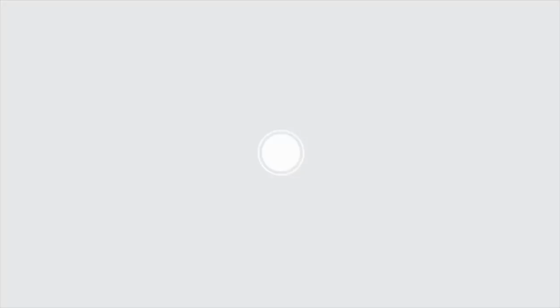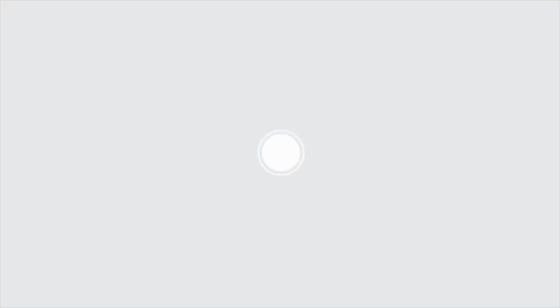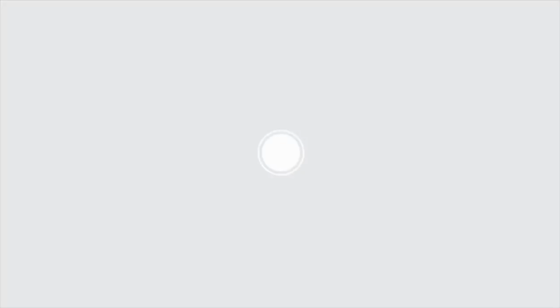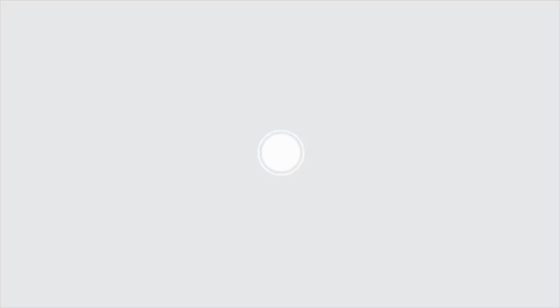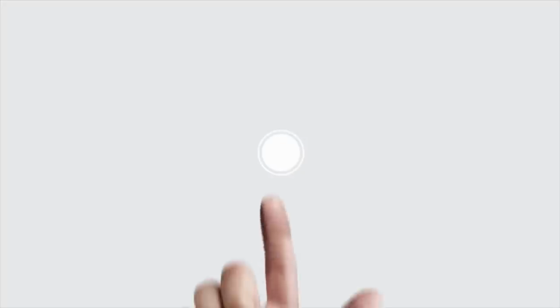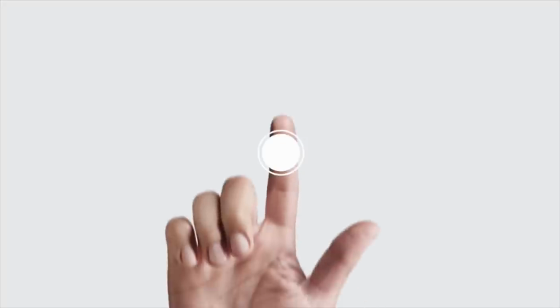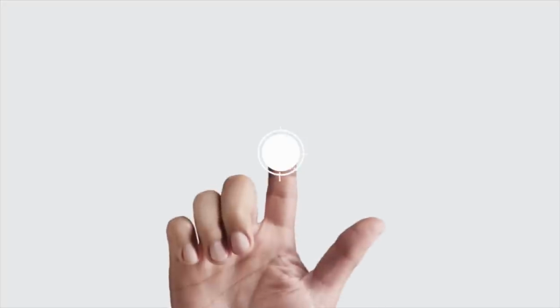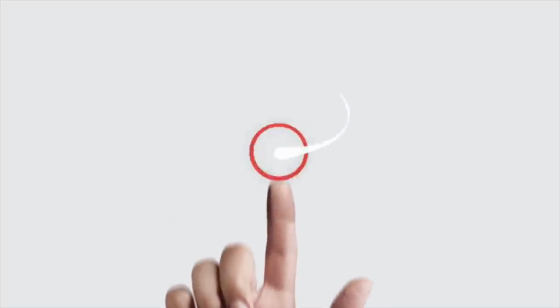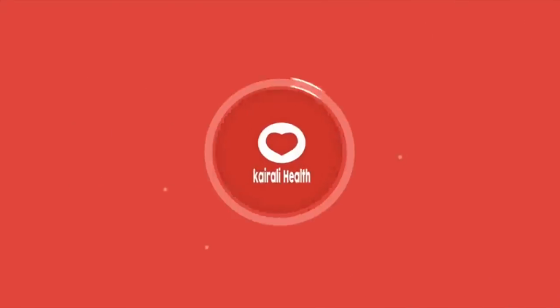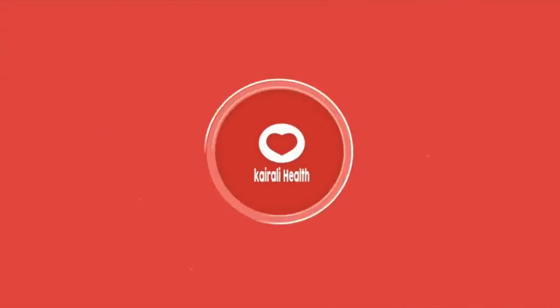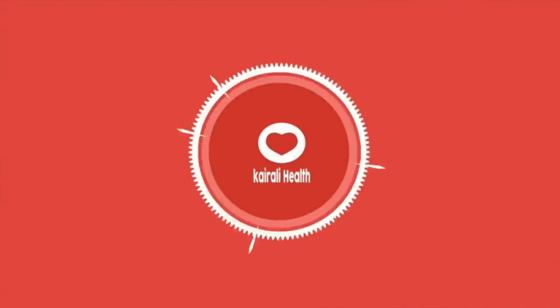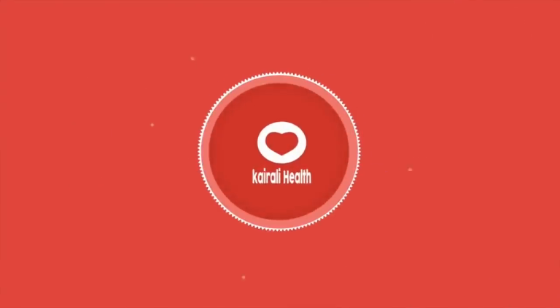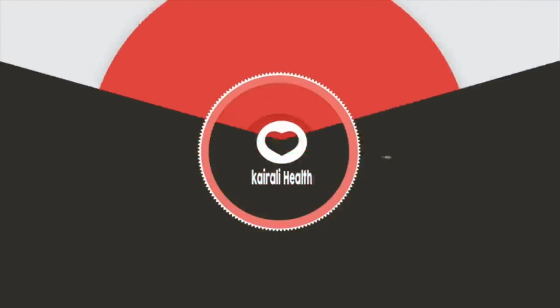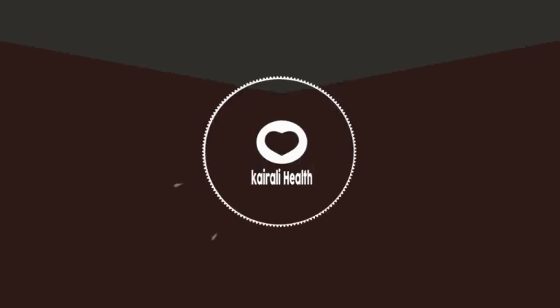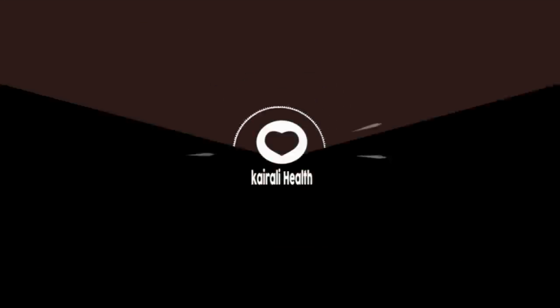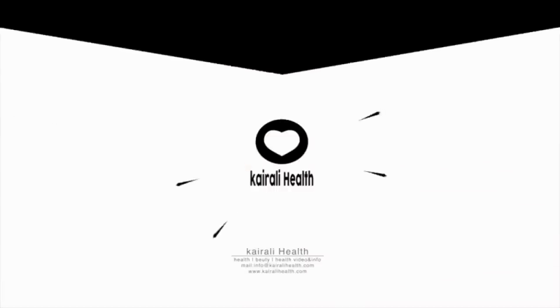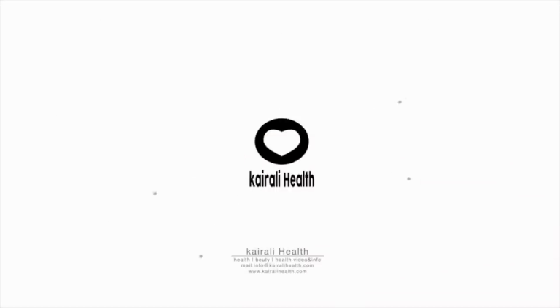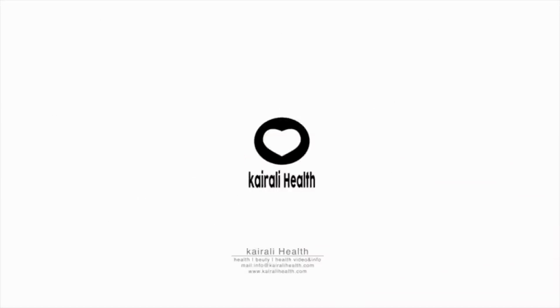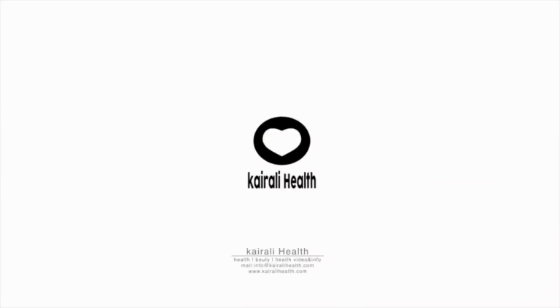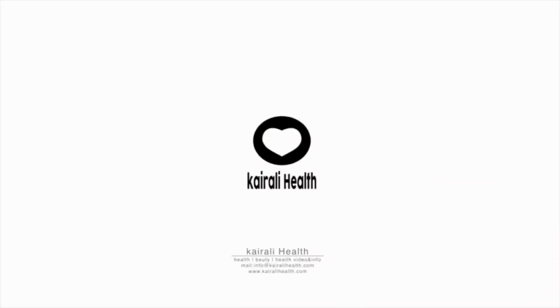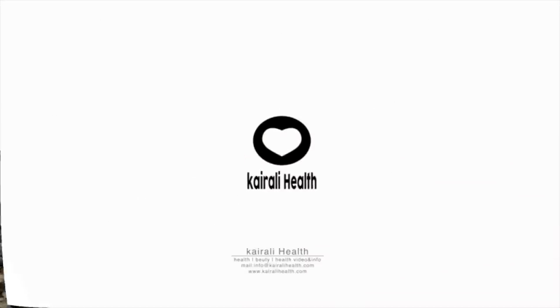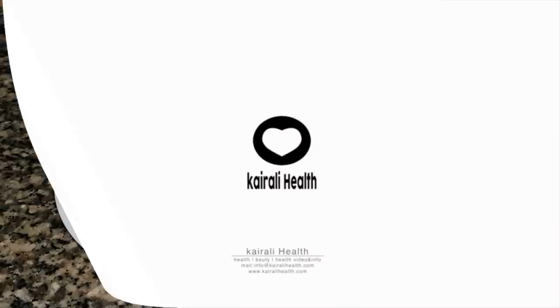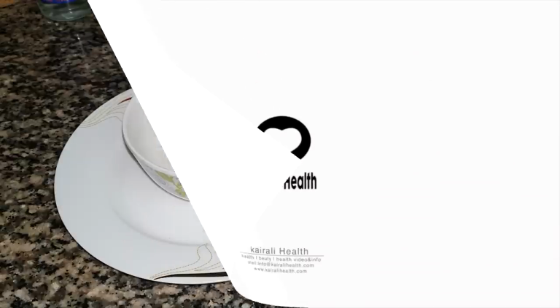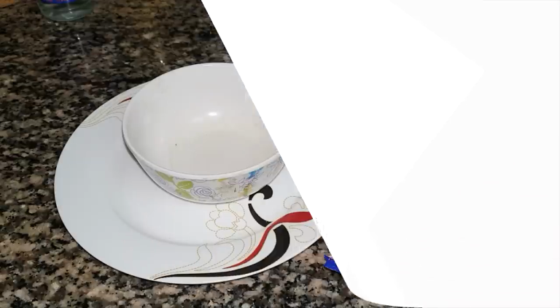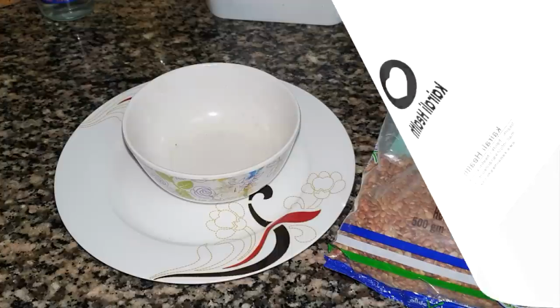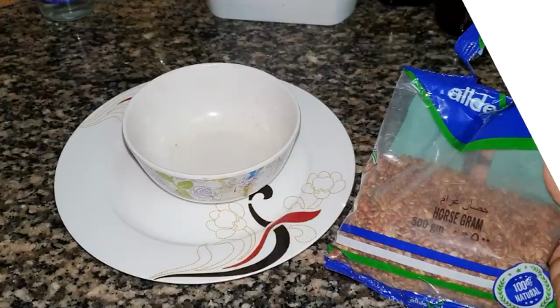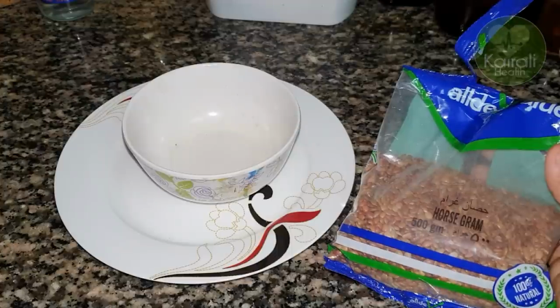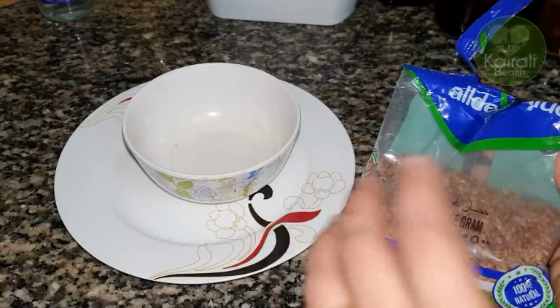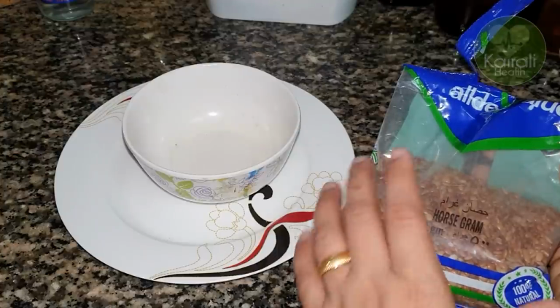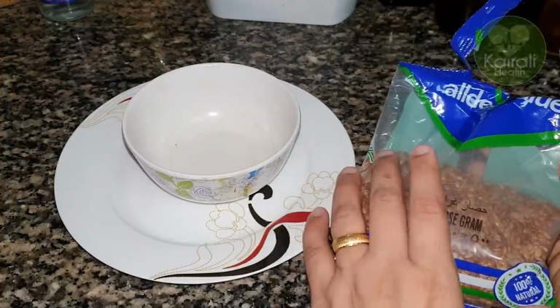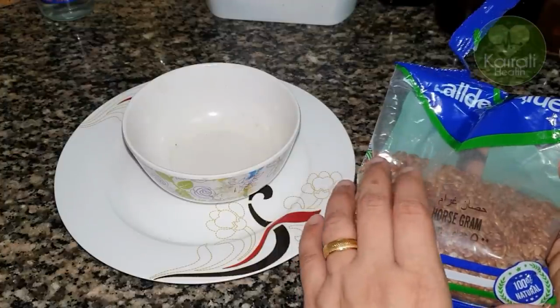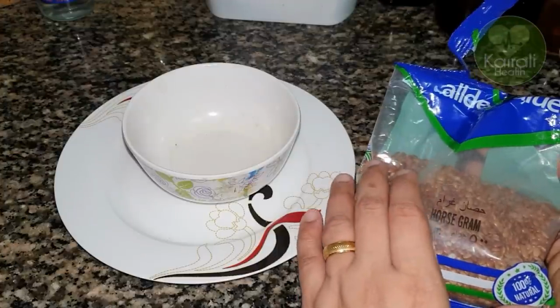Hi friends, welcome to Kairali Health. In this video, we will try to cook a lot of food.